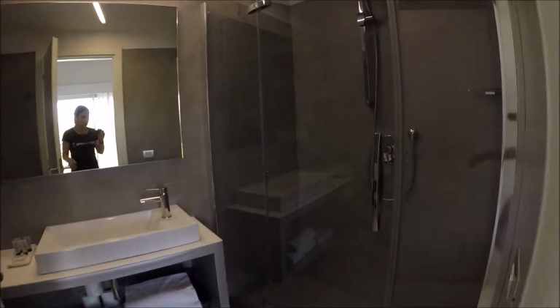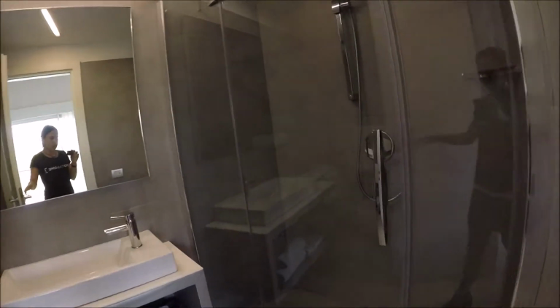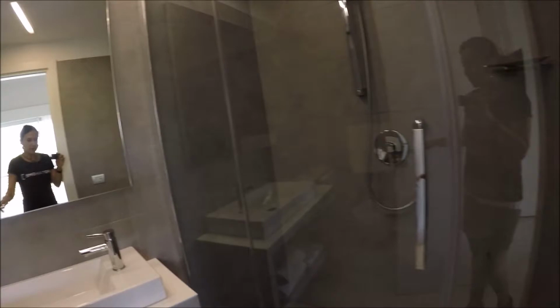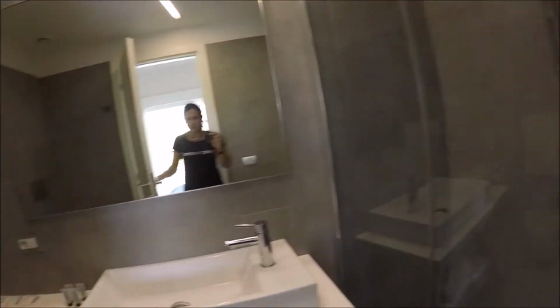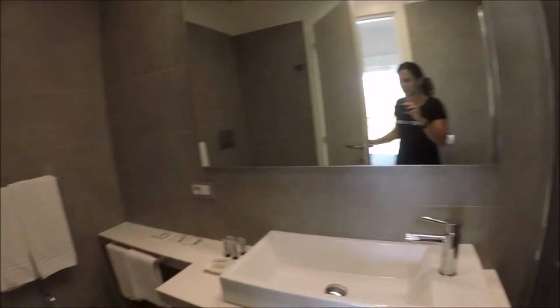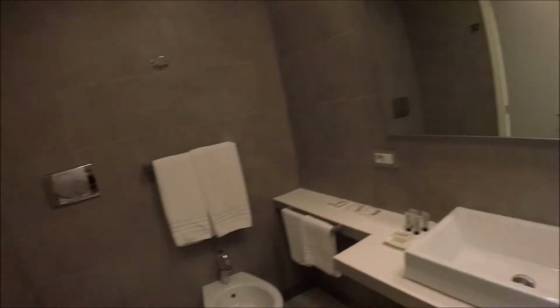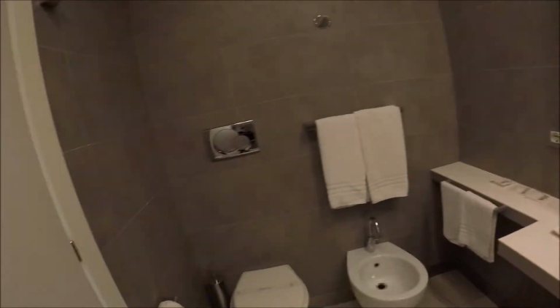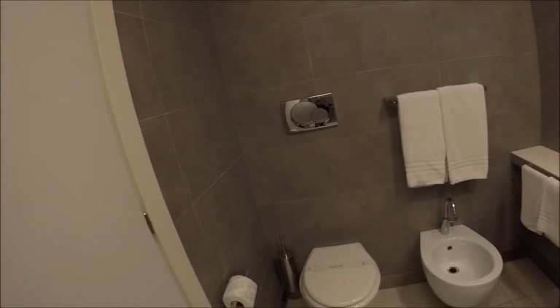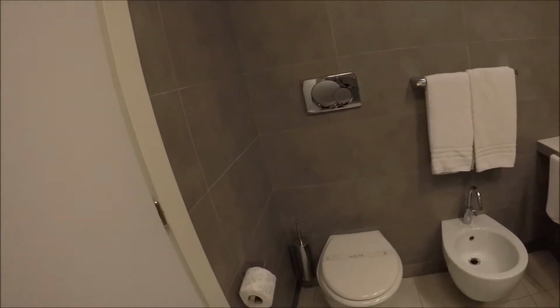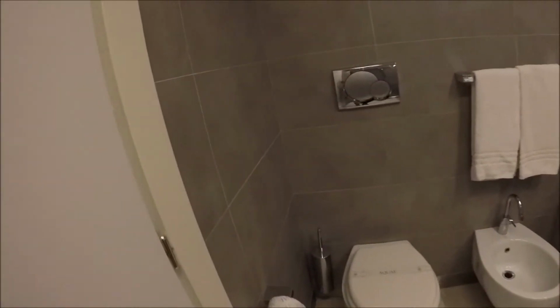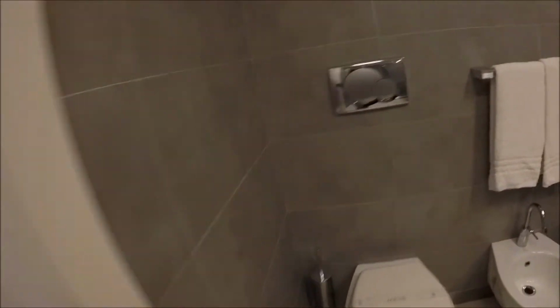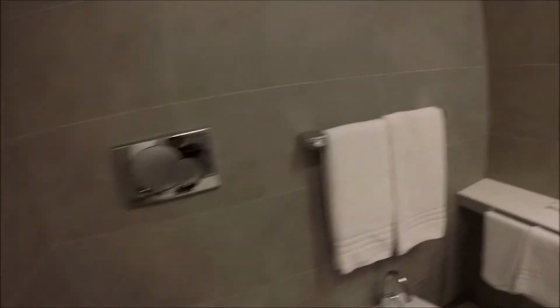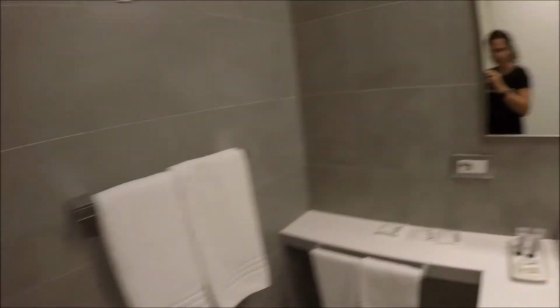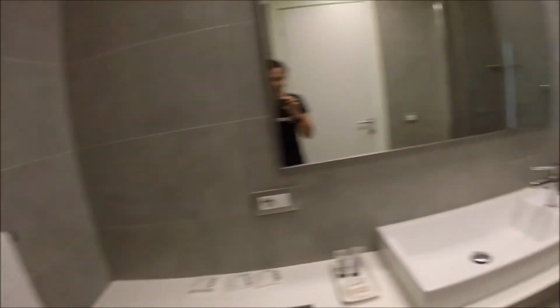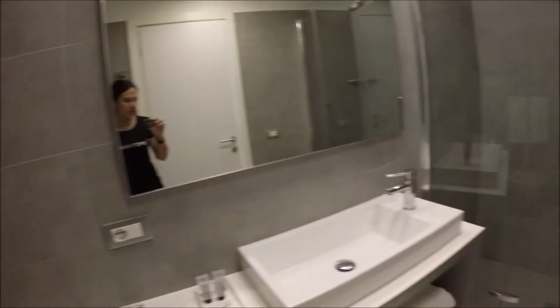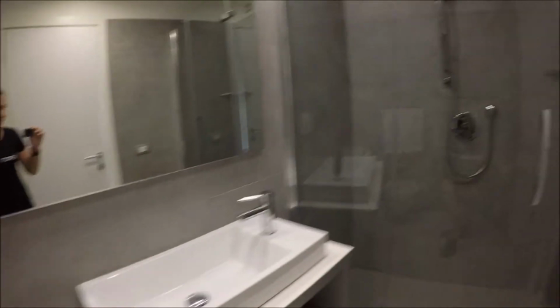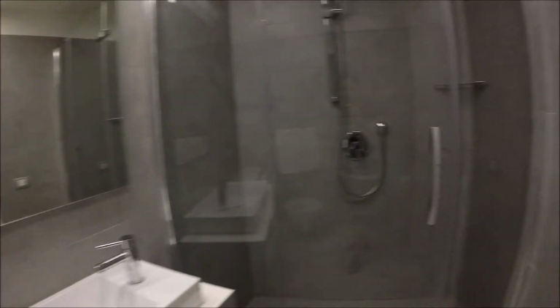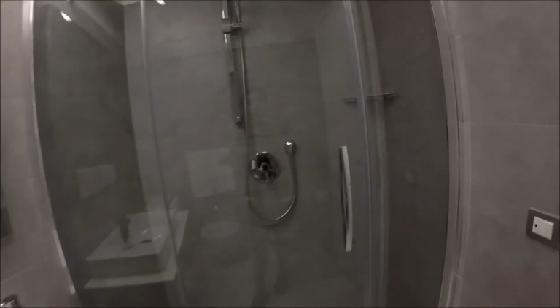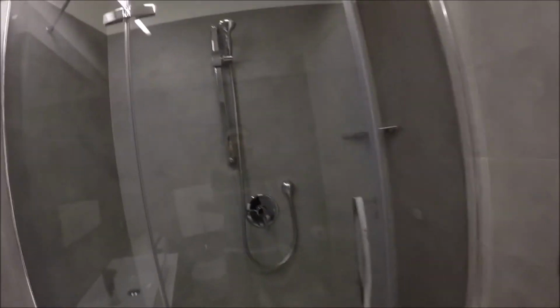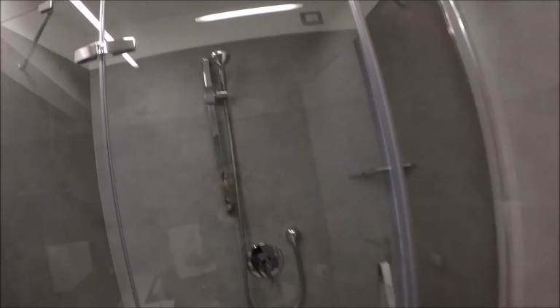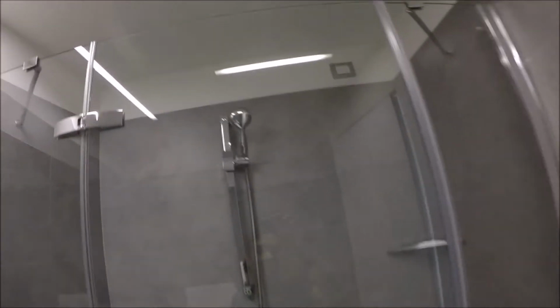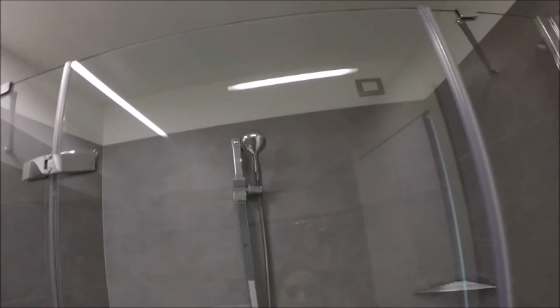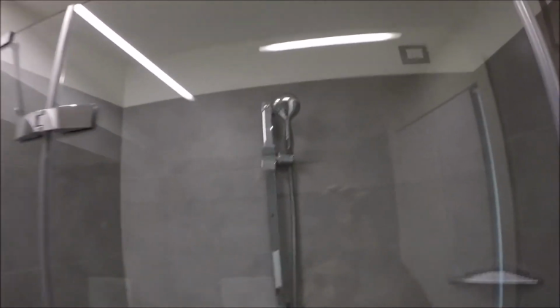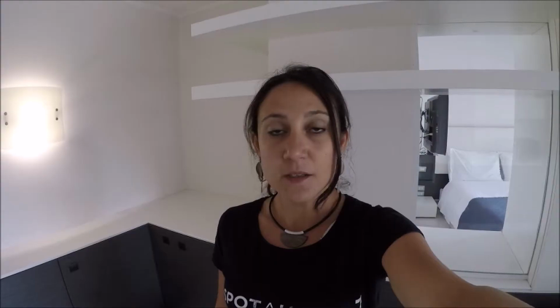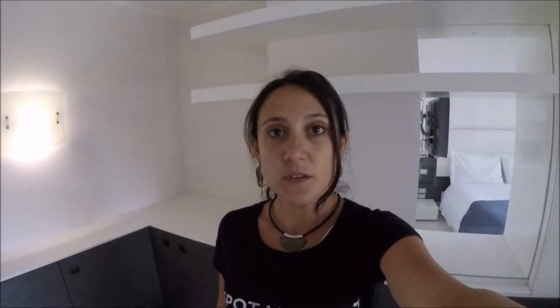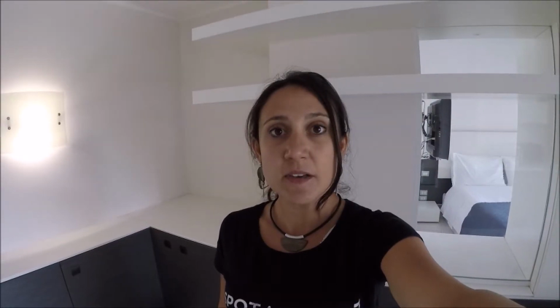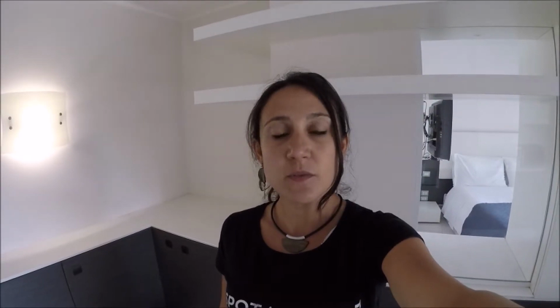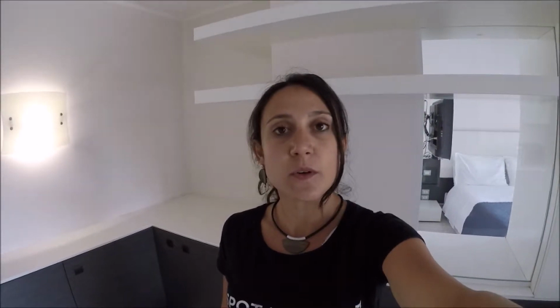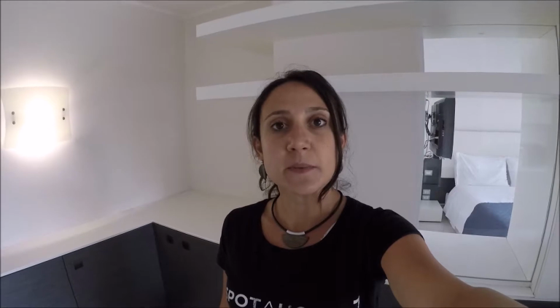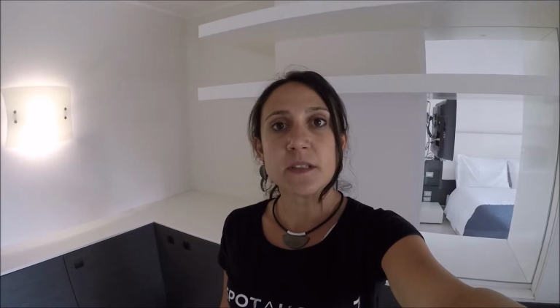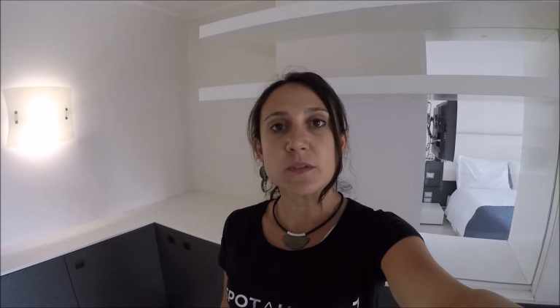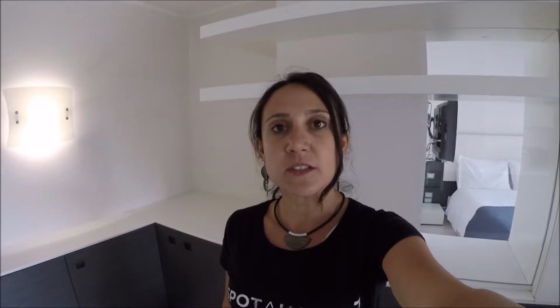And the bathroom has a sink and a big shower. You've now seen a very beautiful studio apartment, fully furnished.